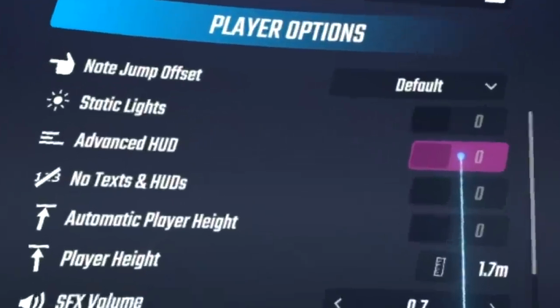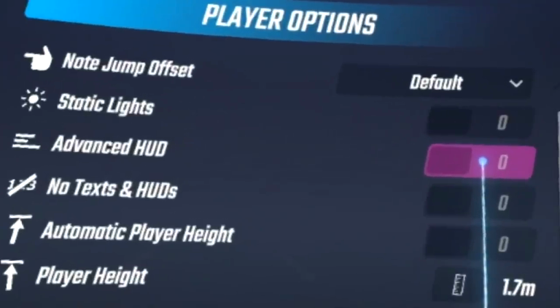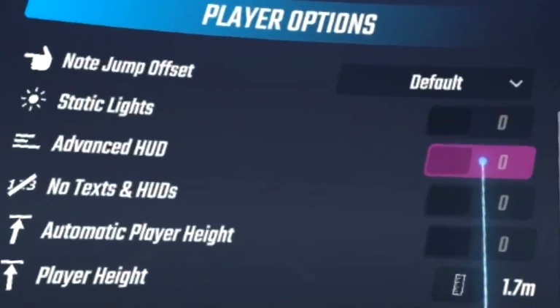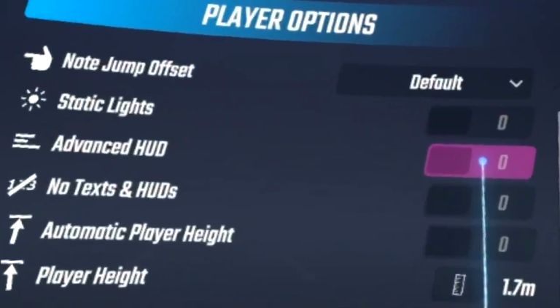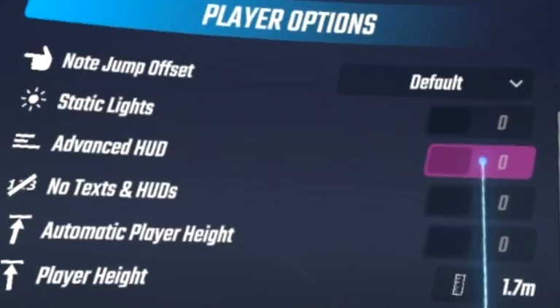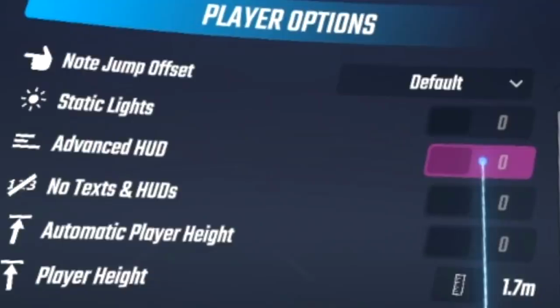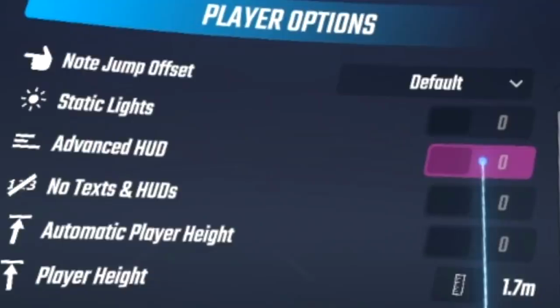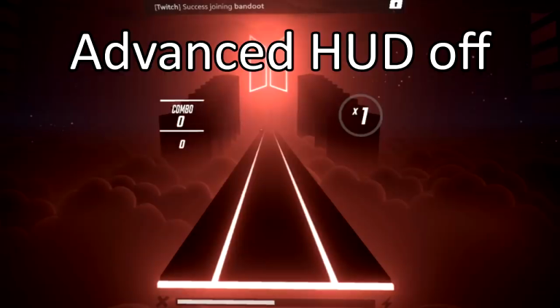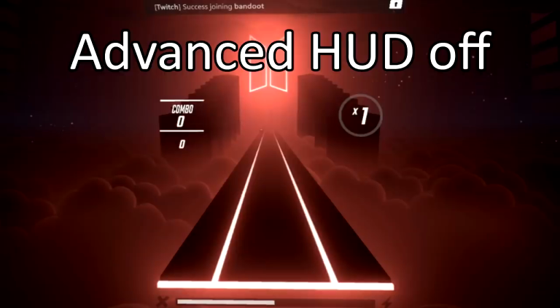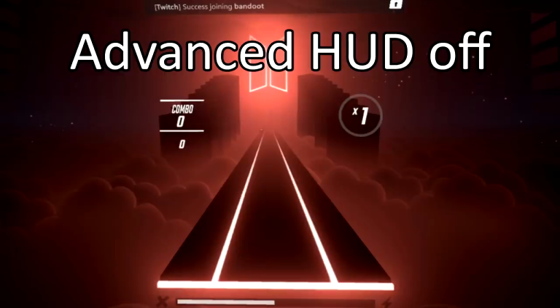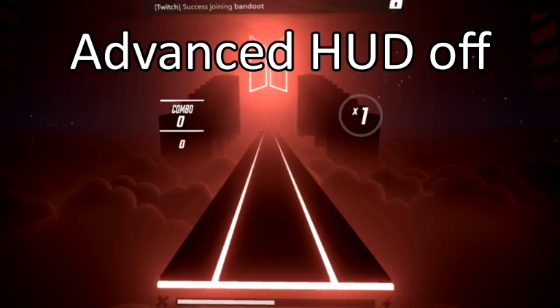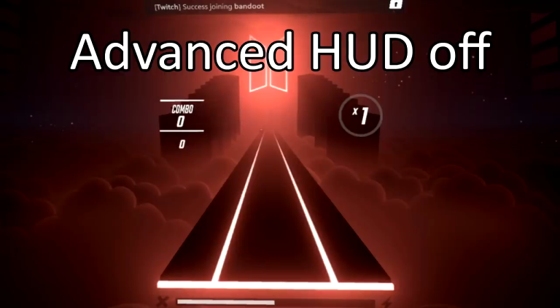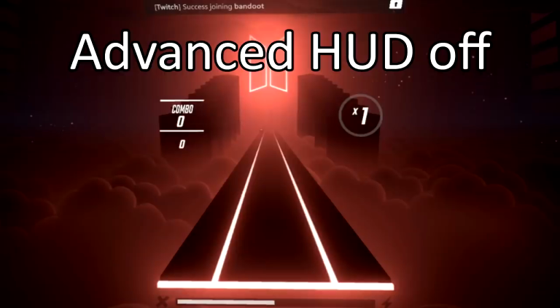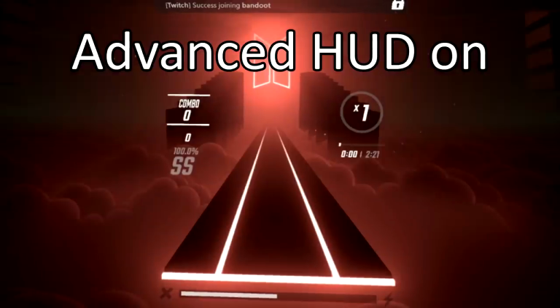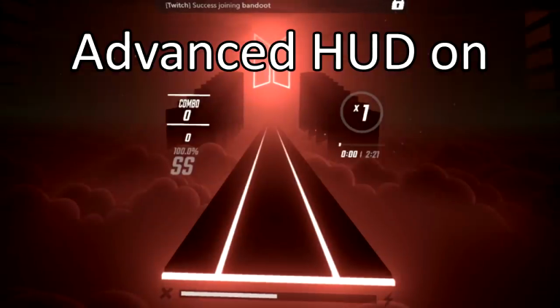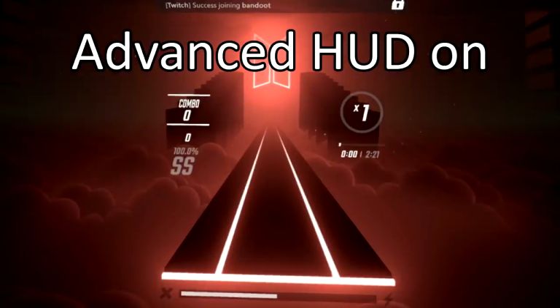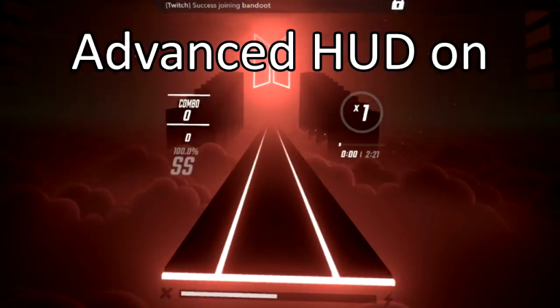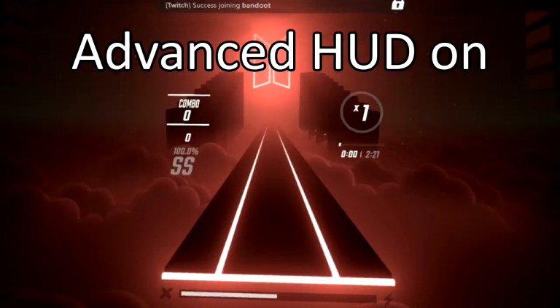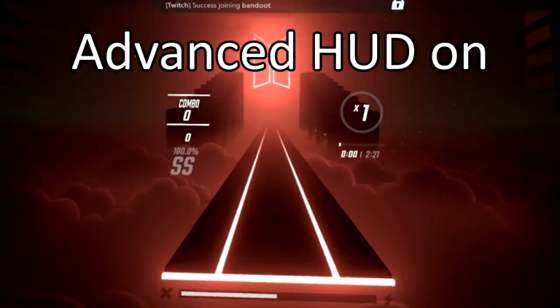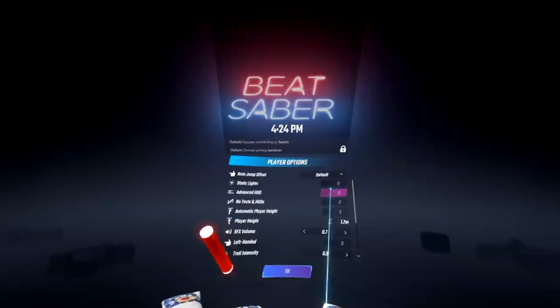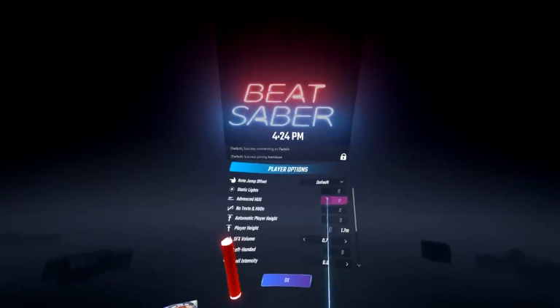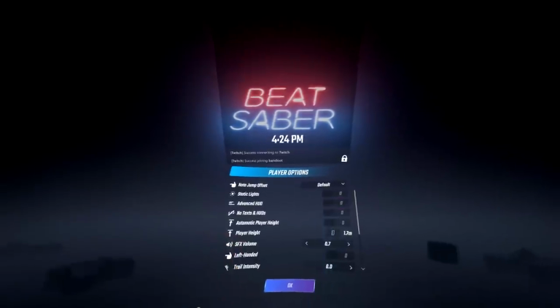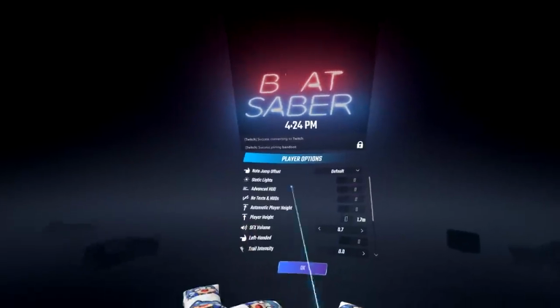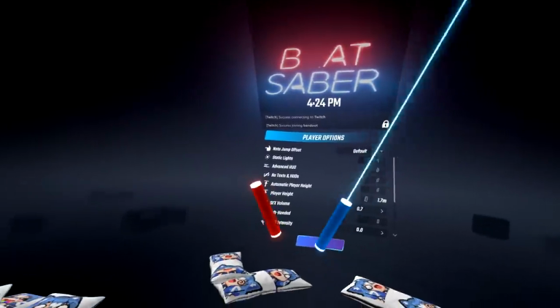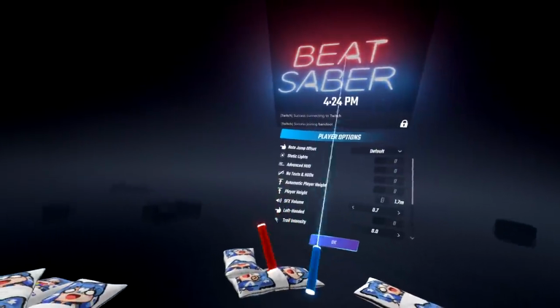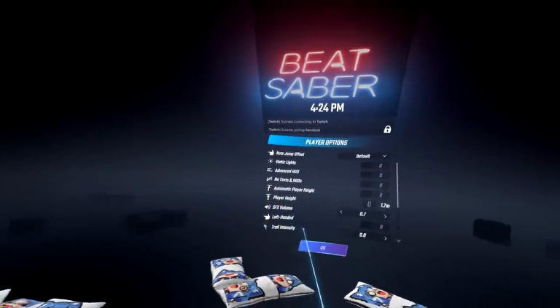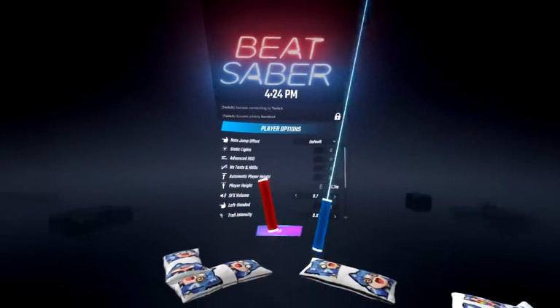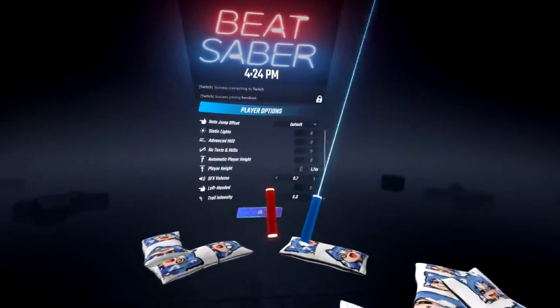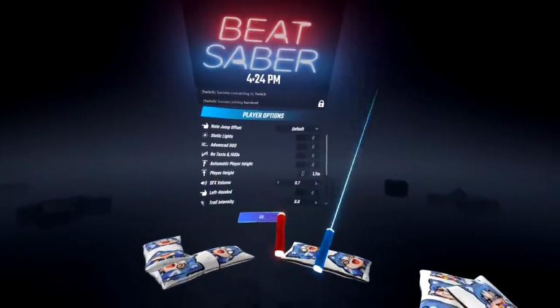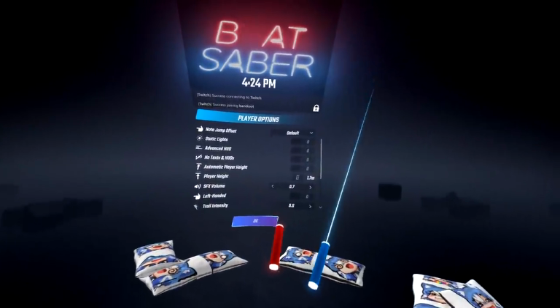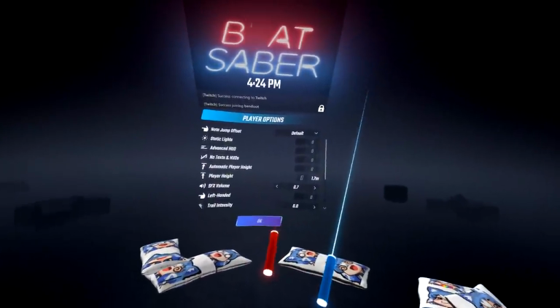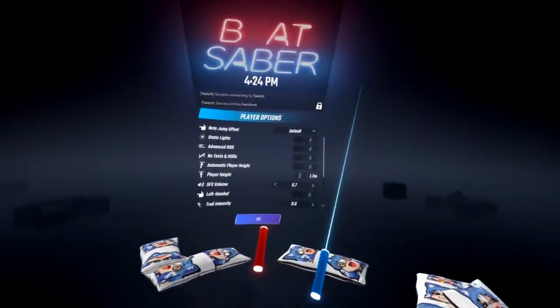Advanced HUD allows you to see a couple more things — one being the song duration and the other being your accuracy and your rank. I like to use this so I can see my accuracy and my exact rank for that song.